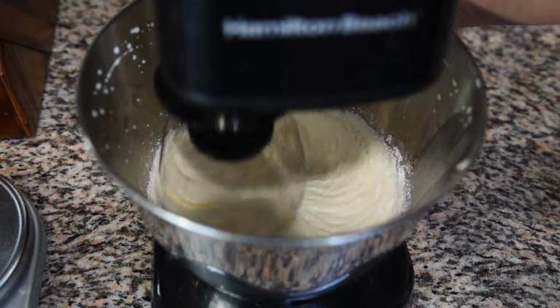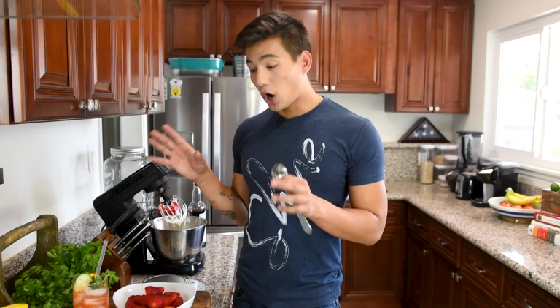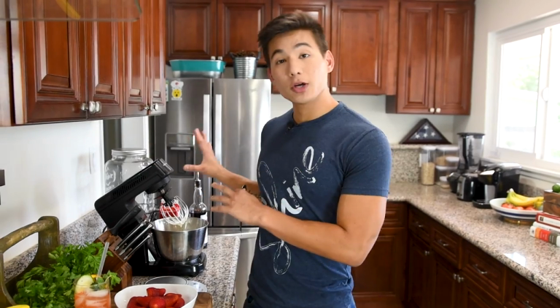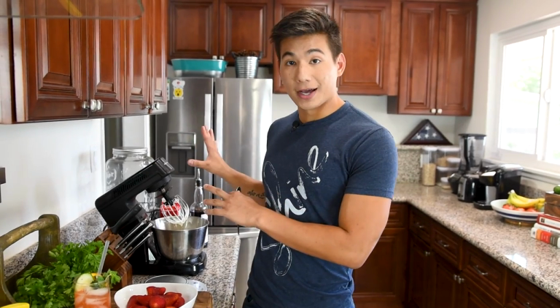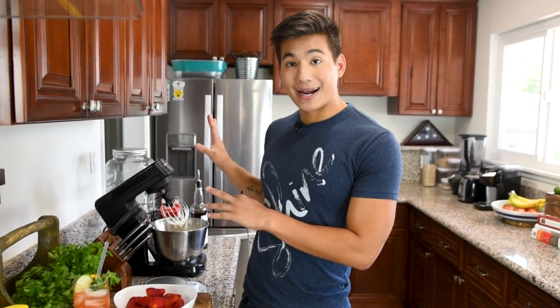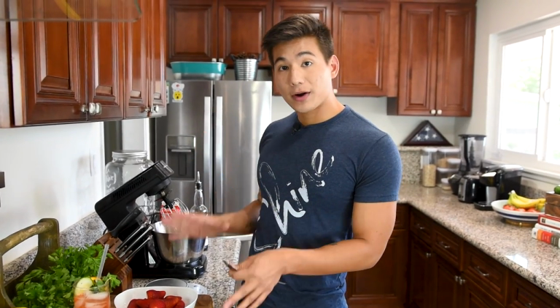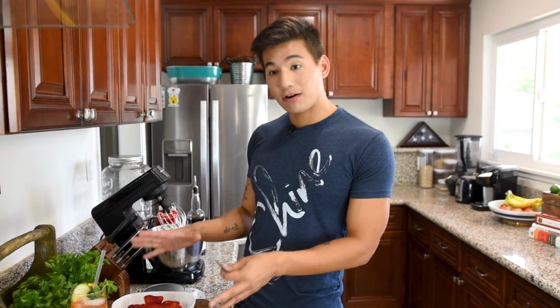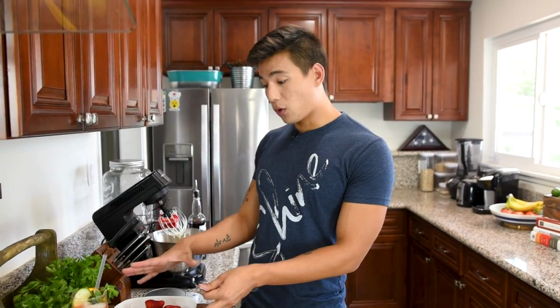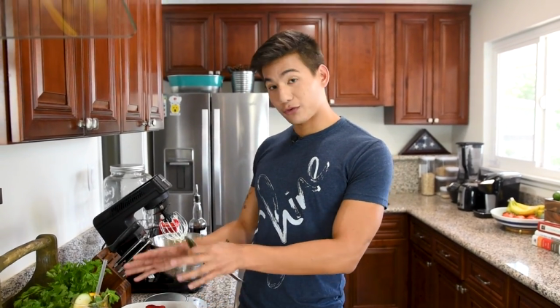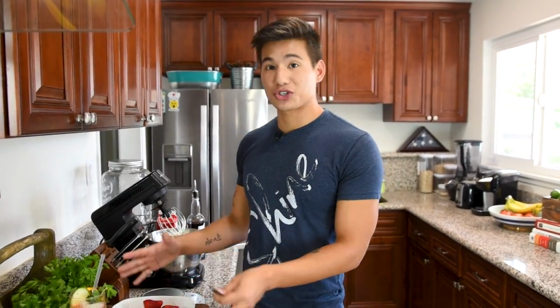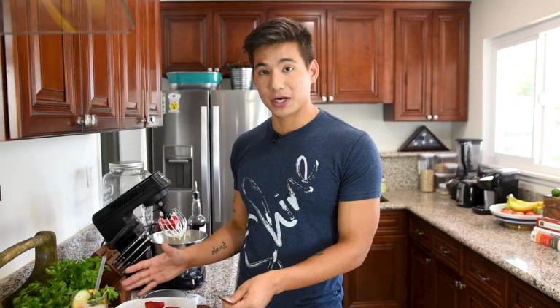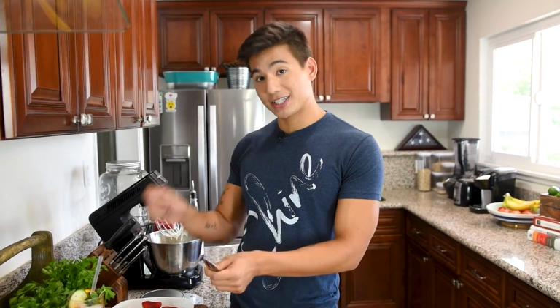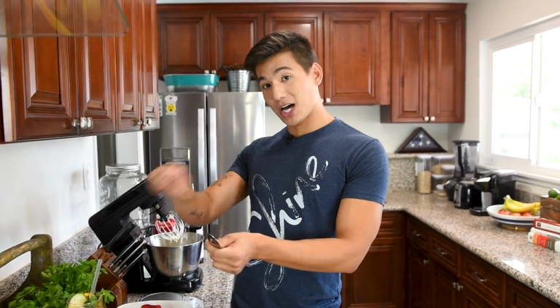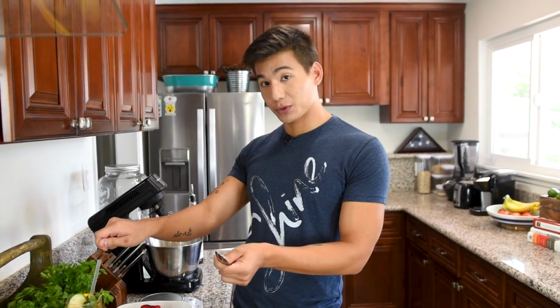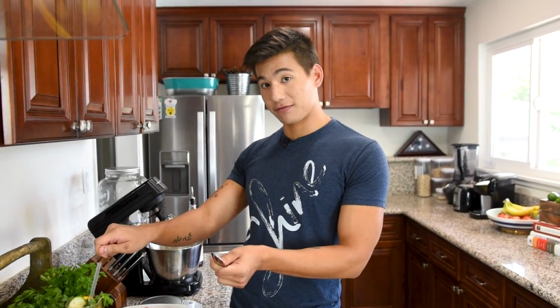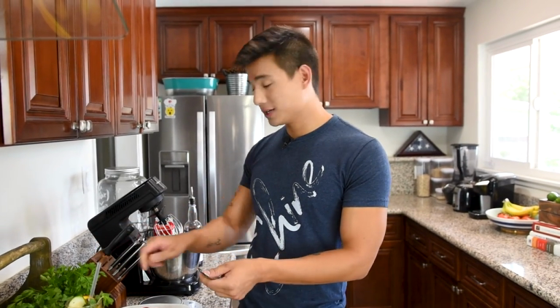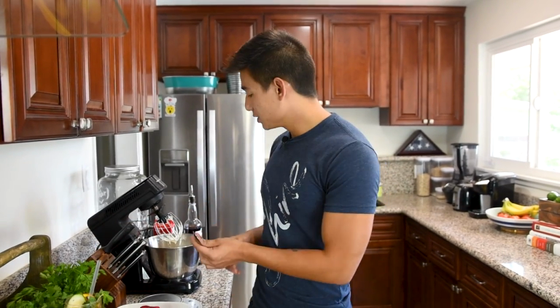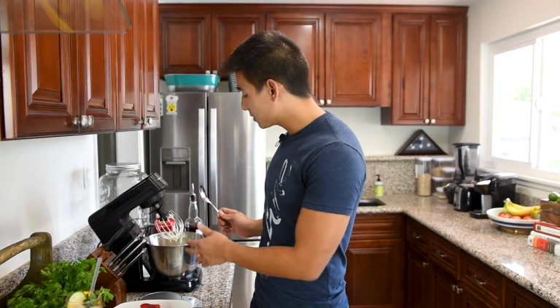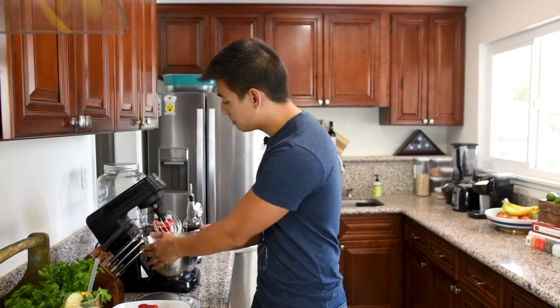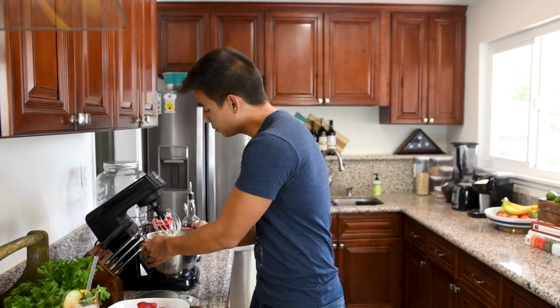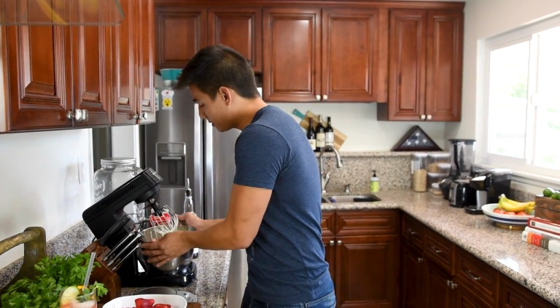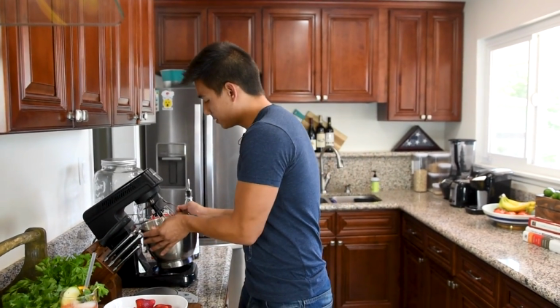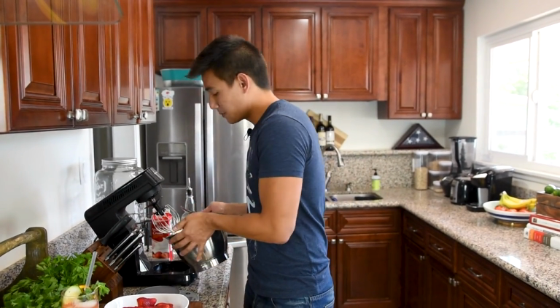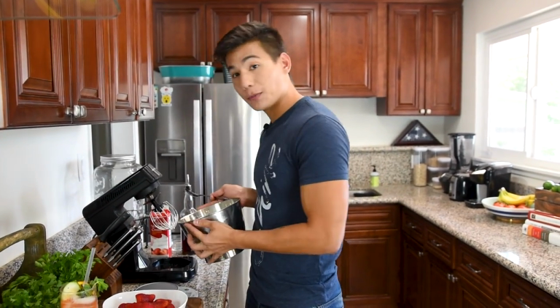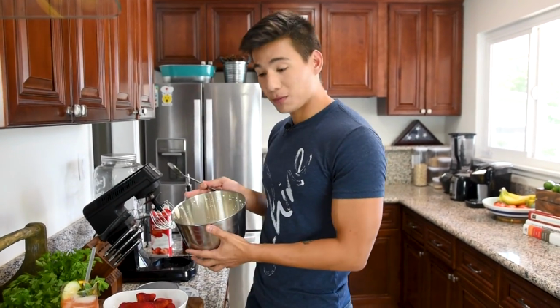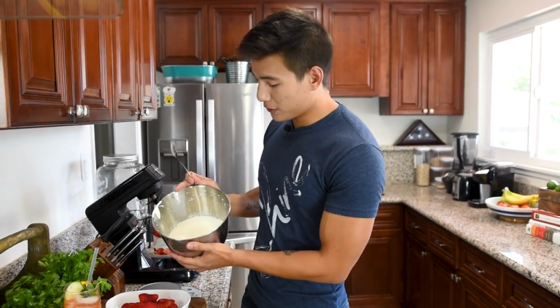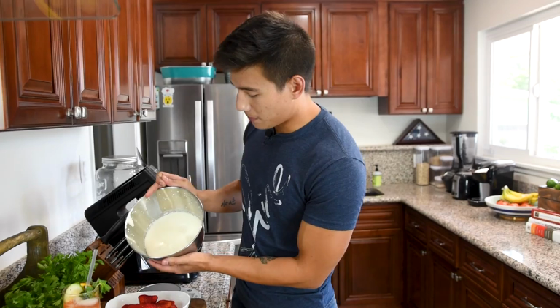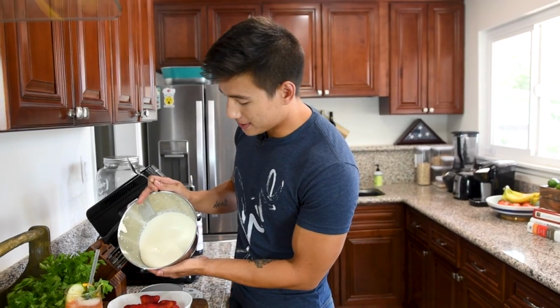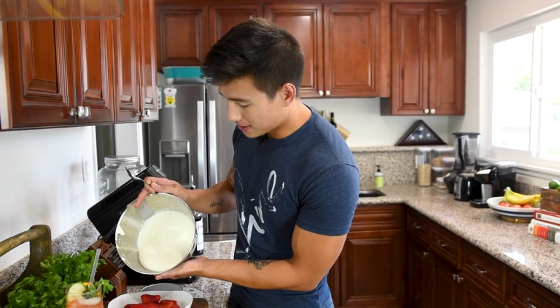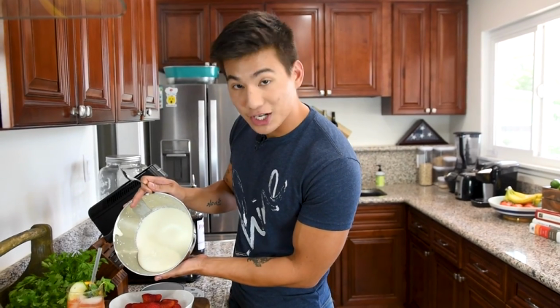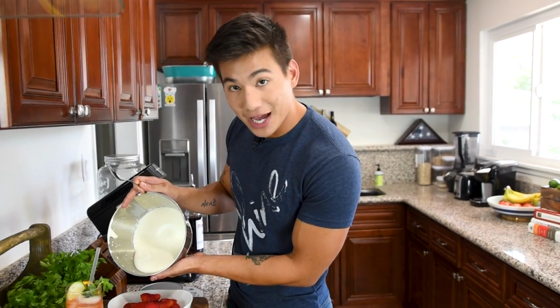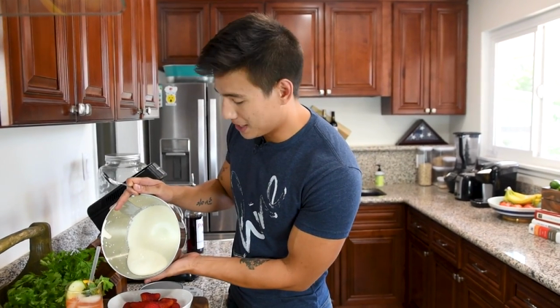Our whipped cream is done, and I already have a bowl full of fresh strawberries that I just cut the roots off of. So I'm just going to spoon some of our whipped cream over the strawberries and then top that with mint.